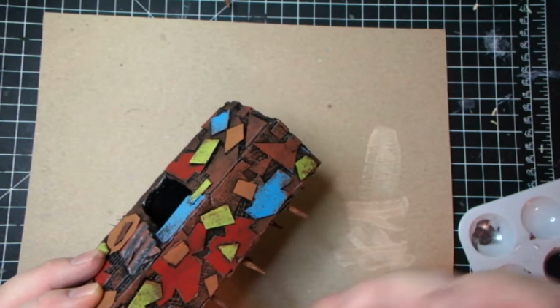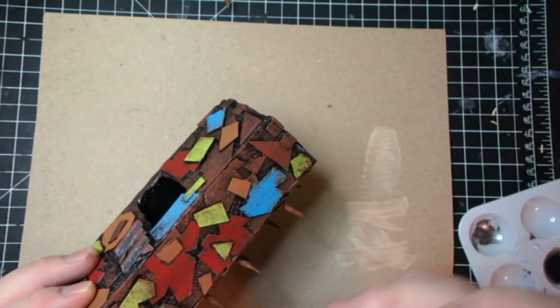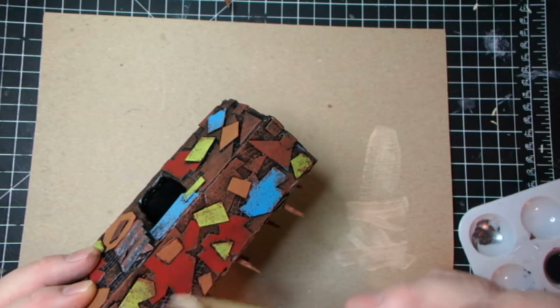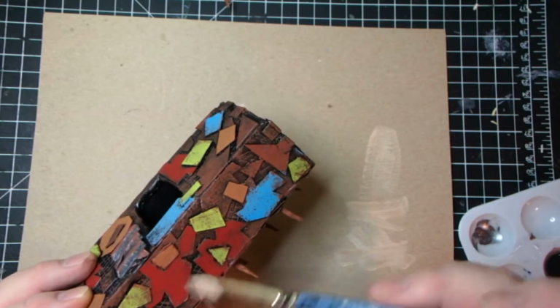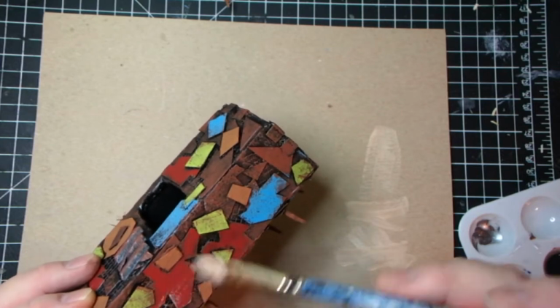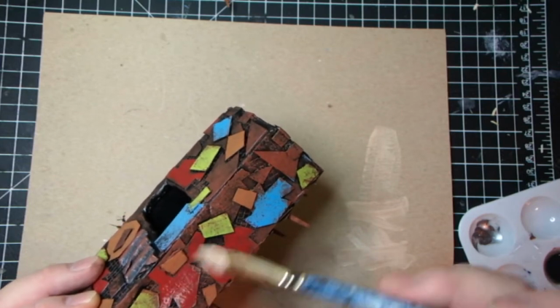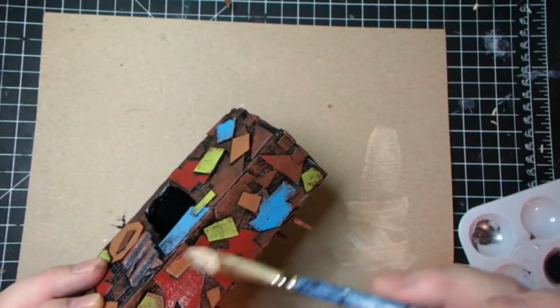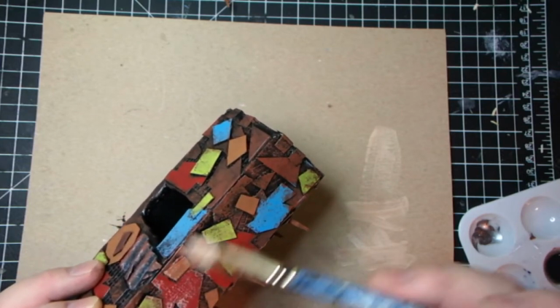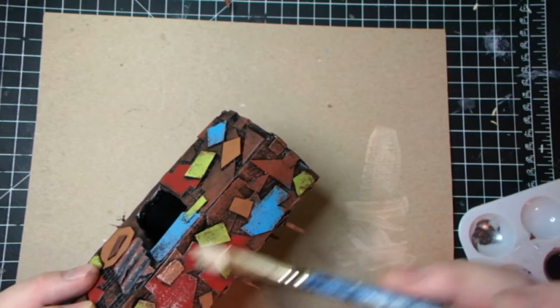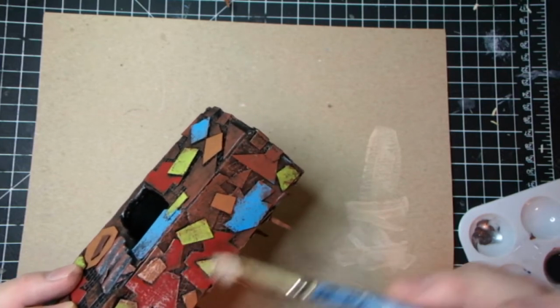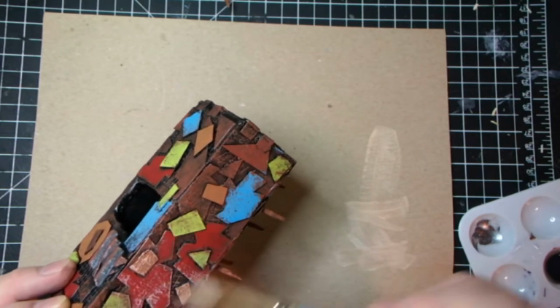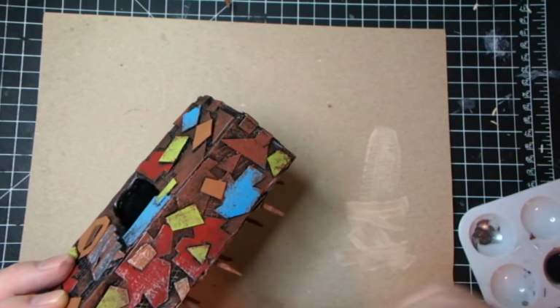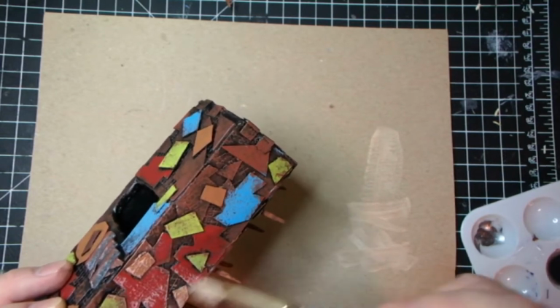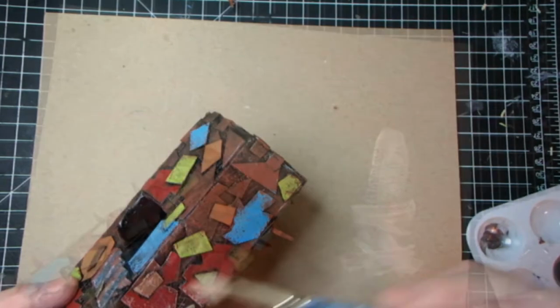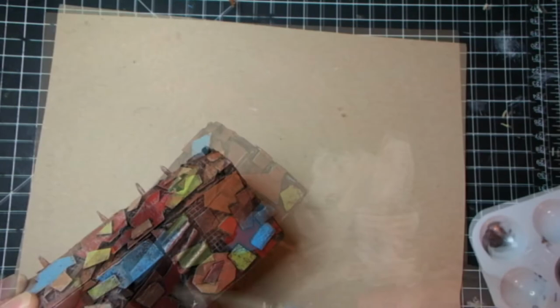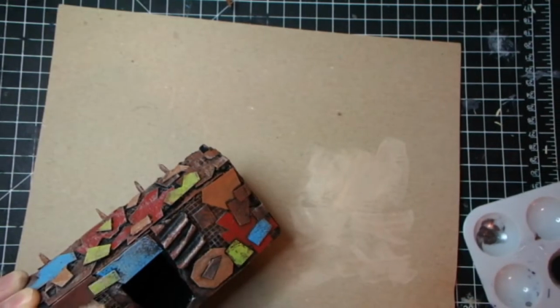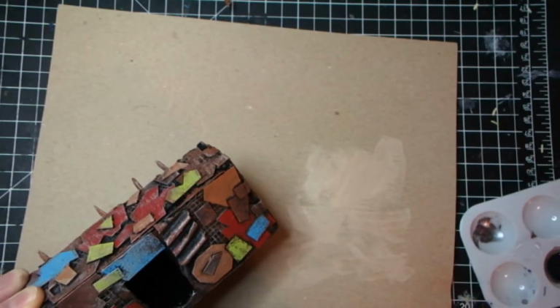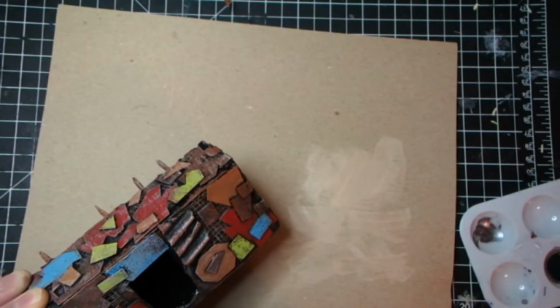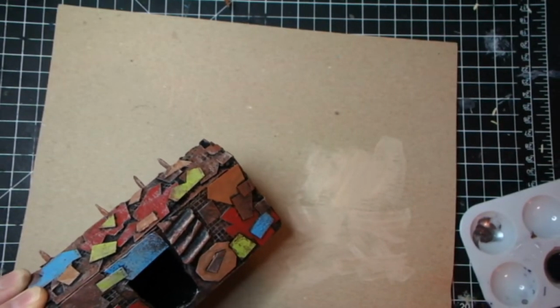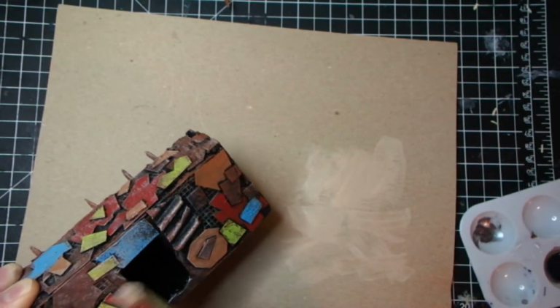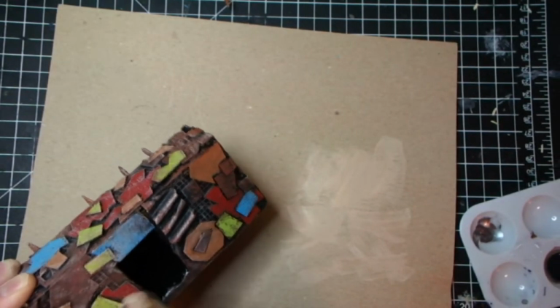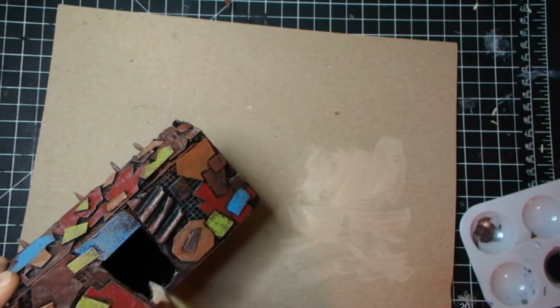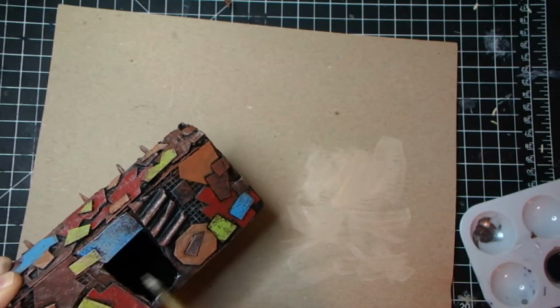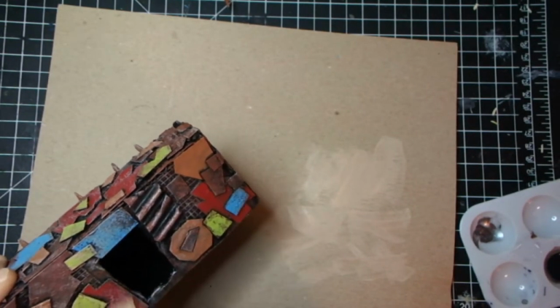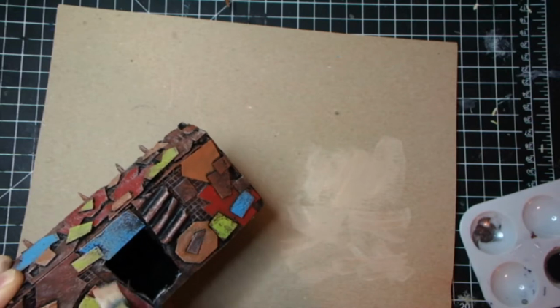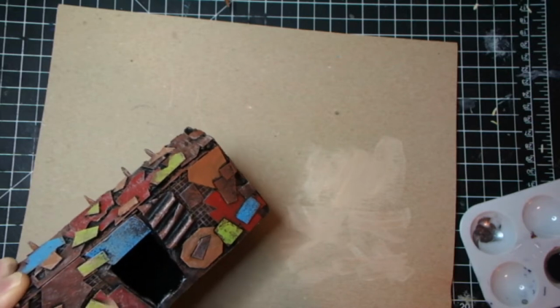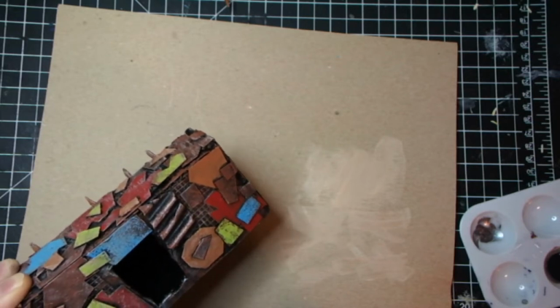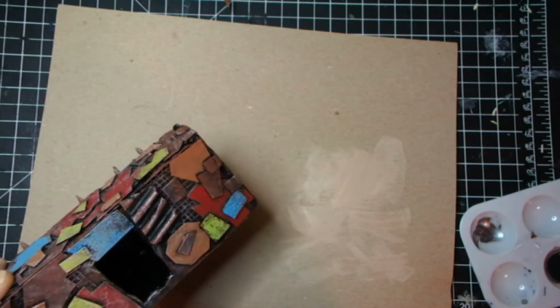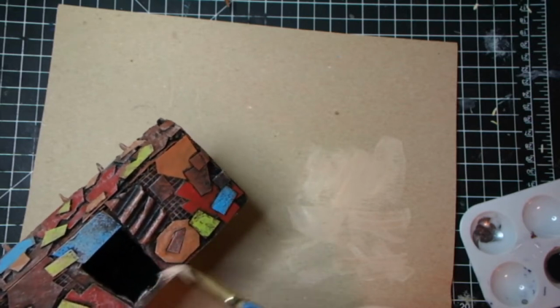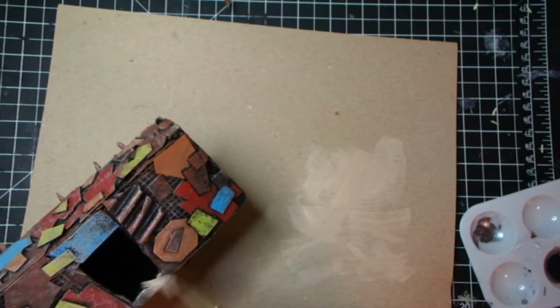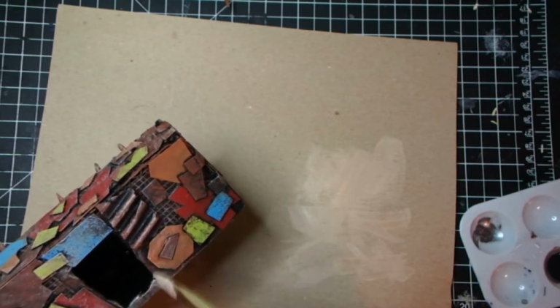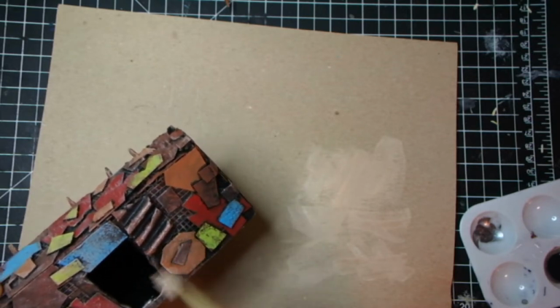Don't worry if it gets too light or anything, because we're gonna bring it down with a black wash after this. It's gonna take it down a lot, and it just kind of shows through better if you do a light coating.